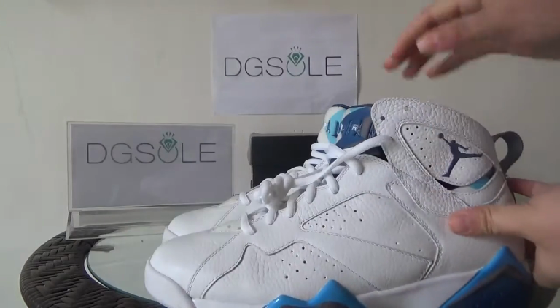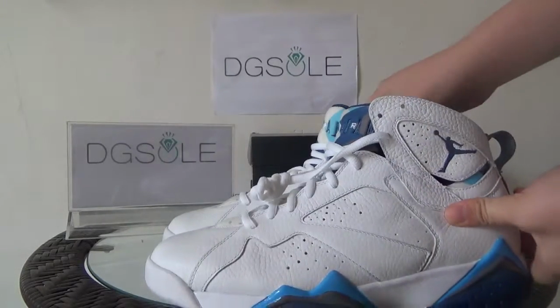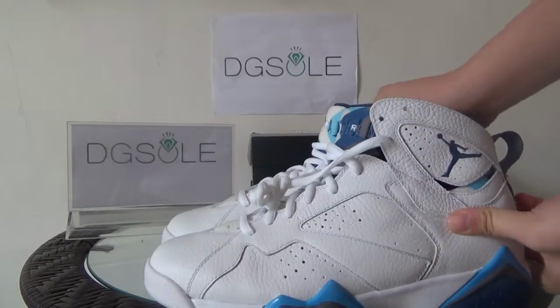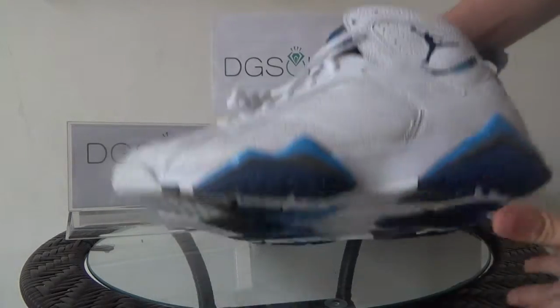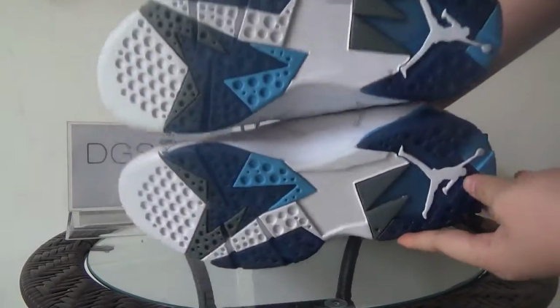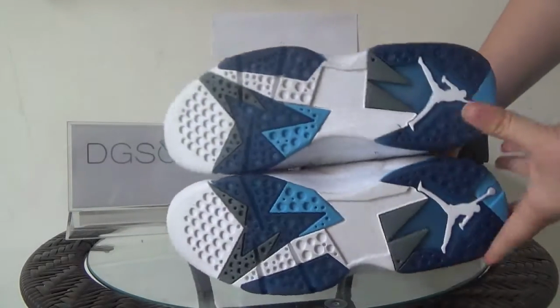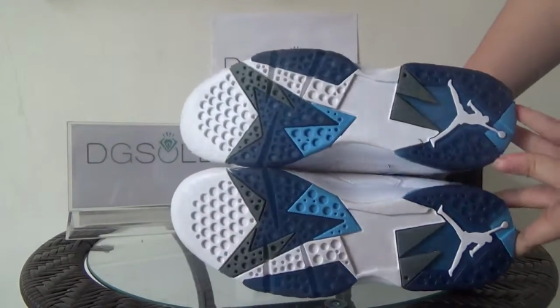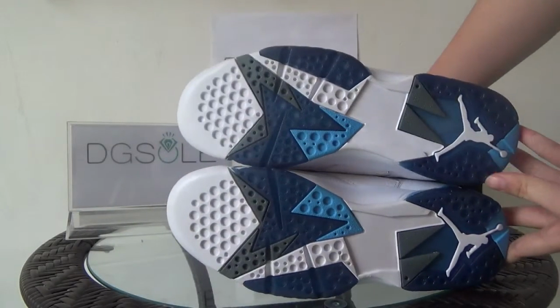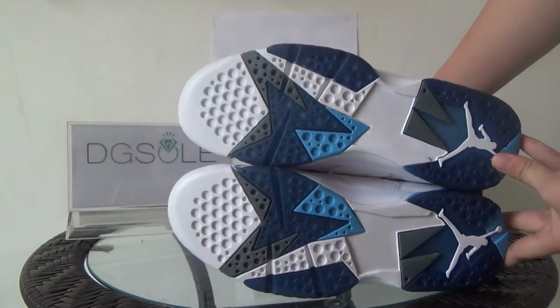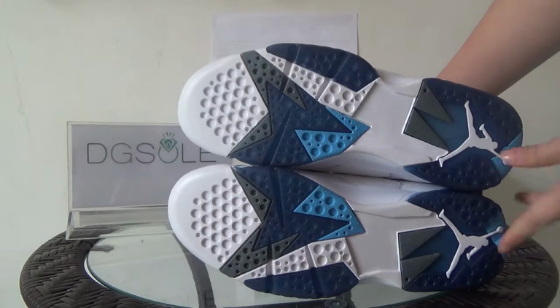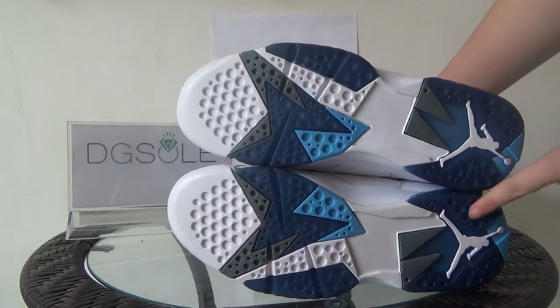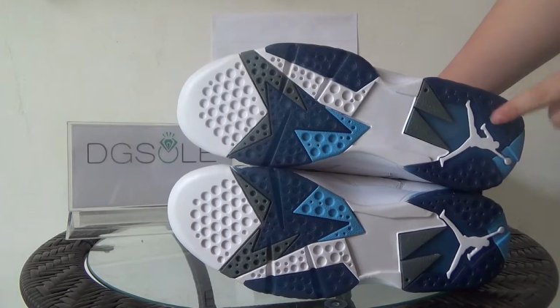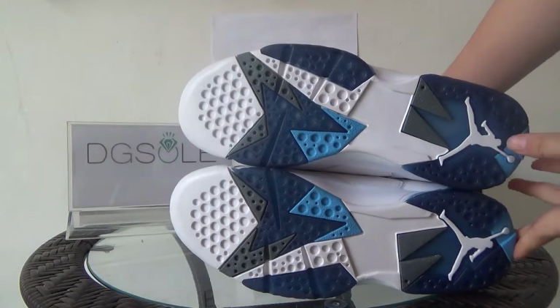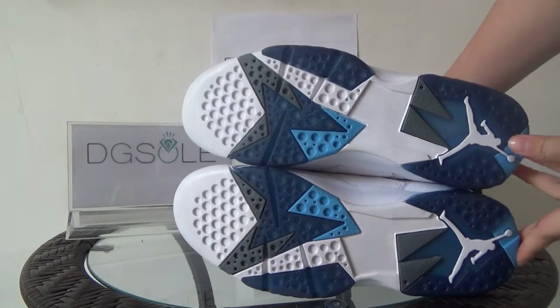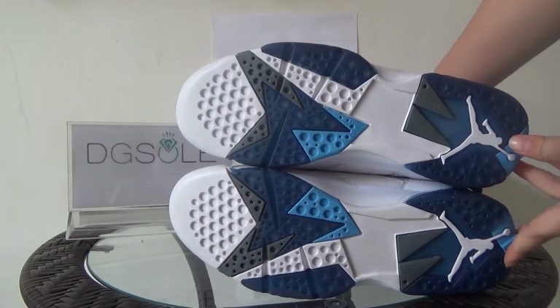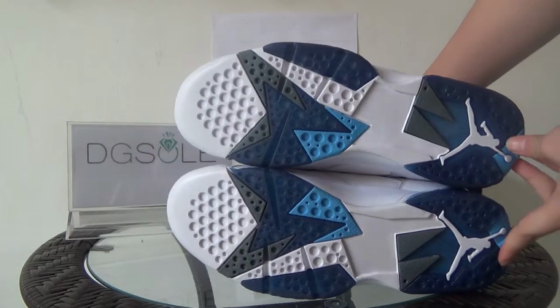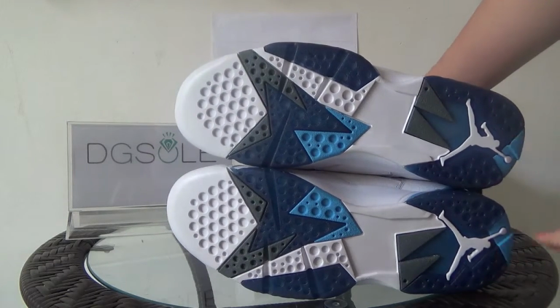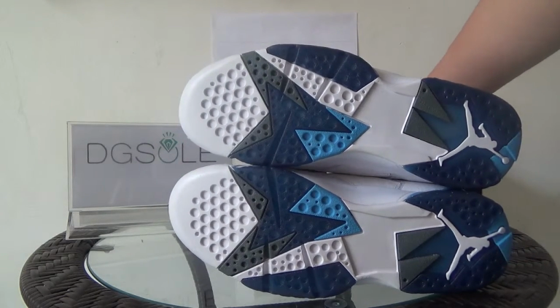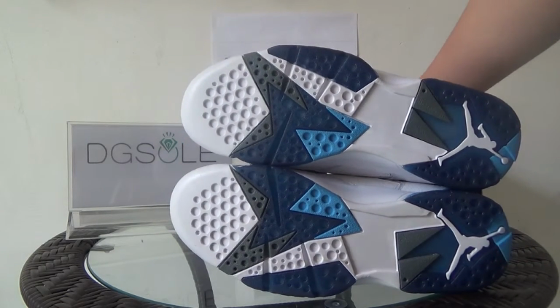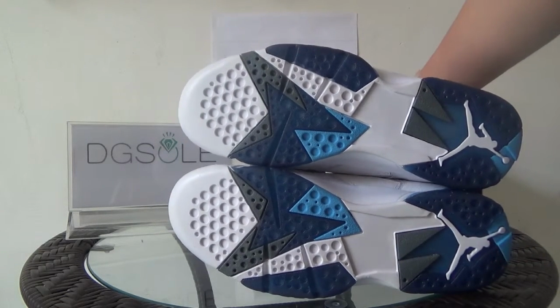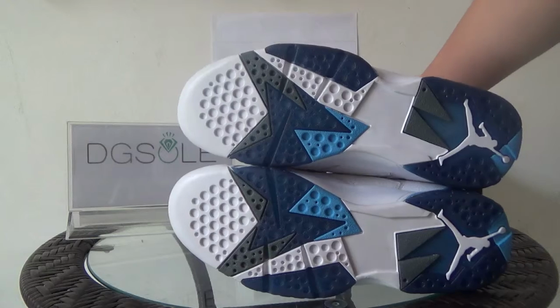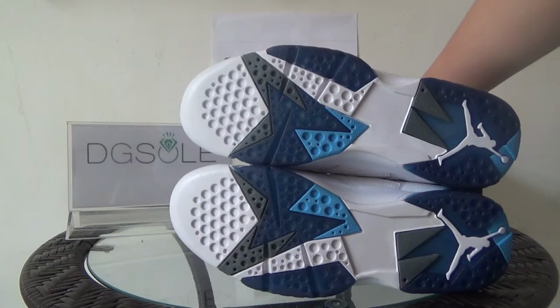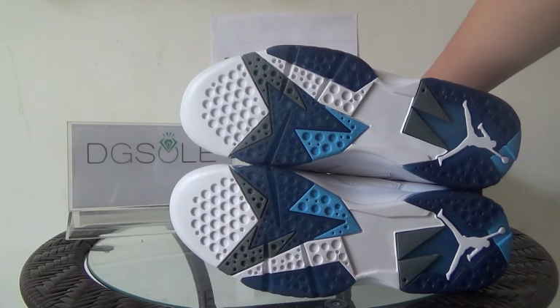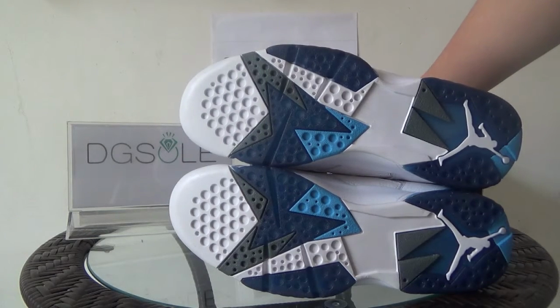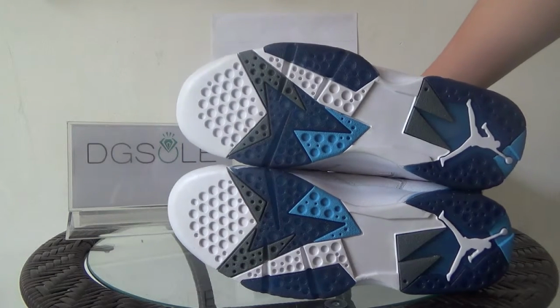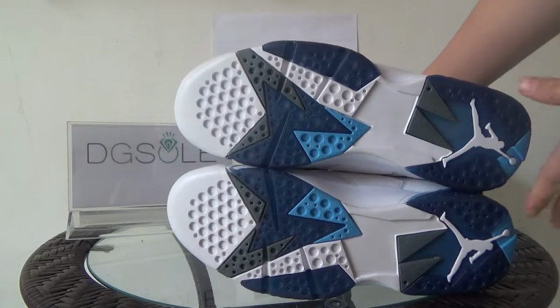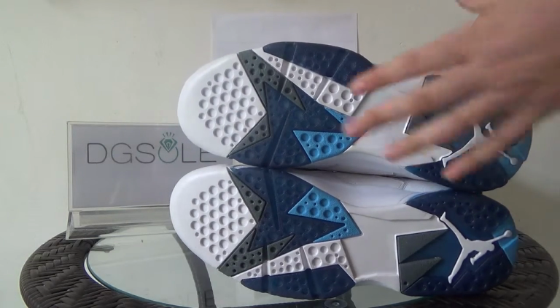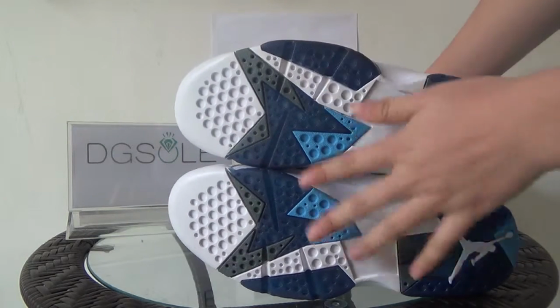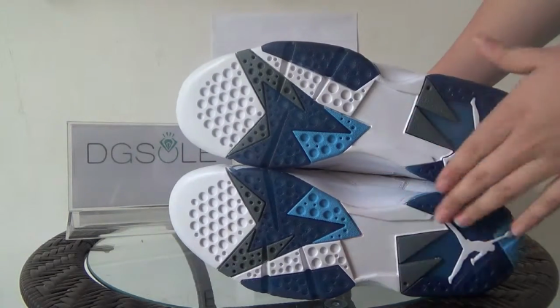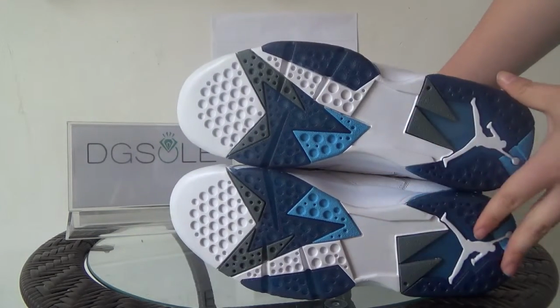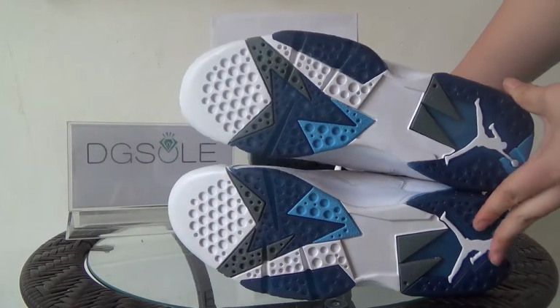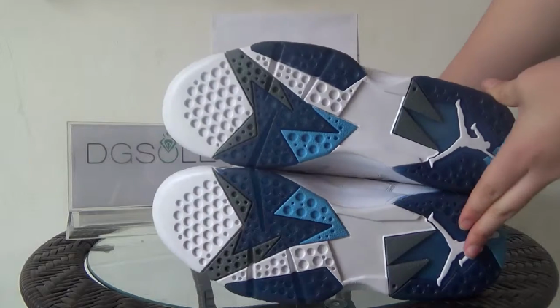Now look at the bottom. Here you can catch the white Jumpman logo, and also different colors — including deeper blue and others.